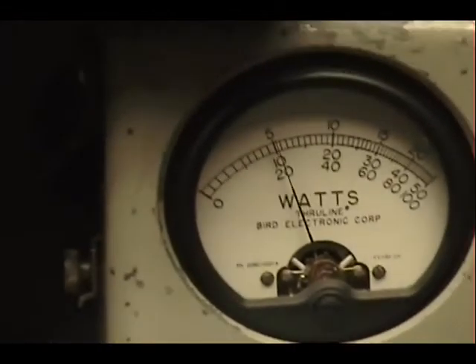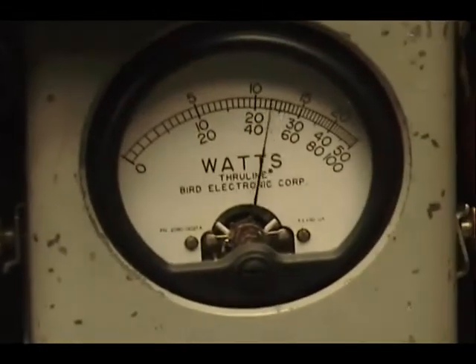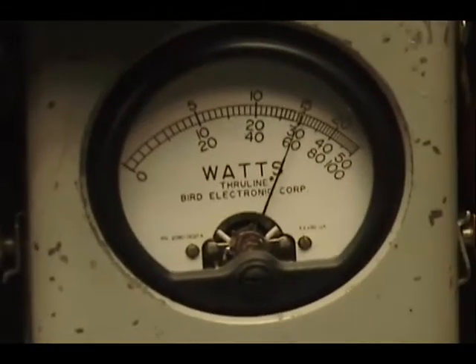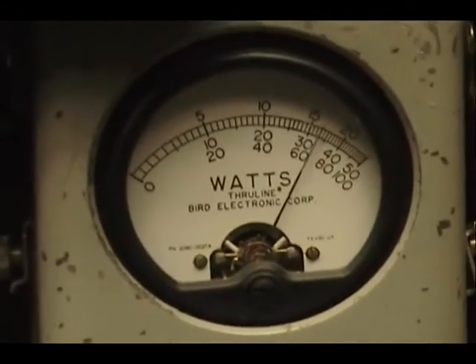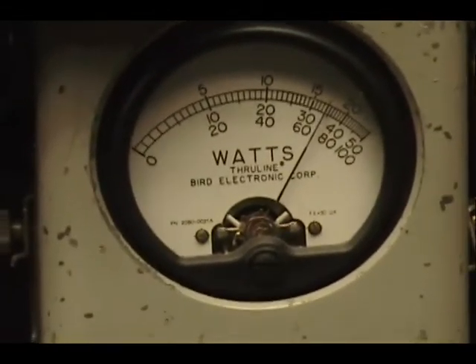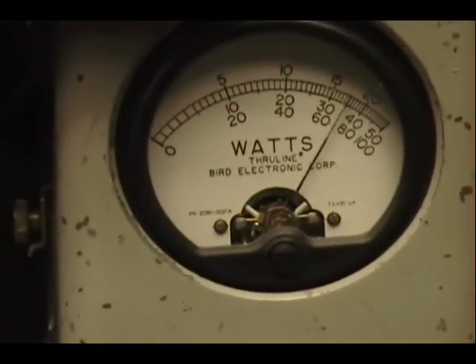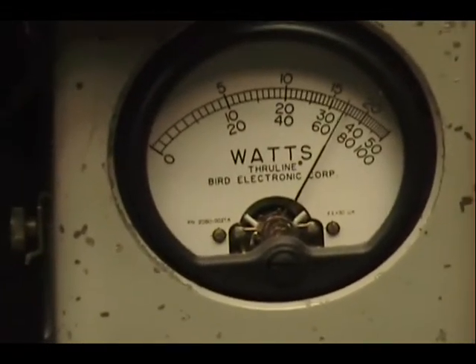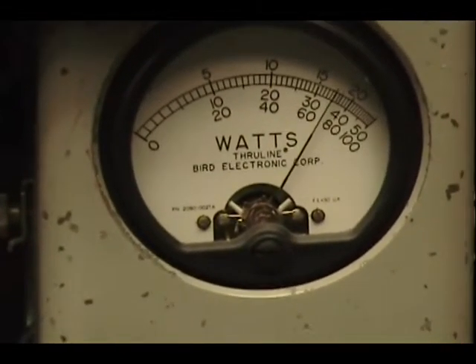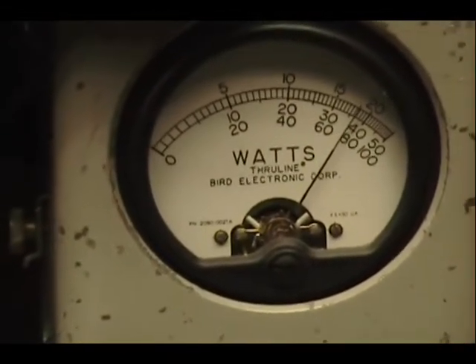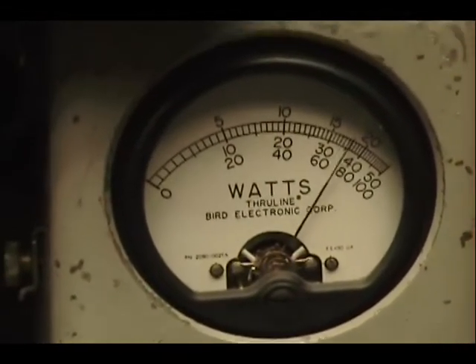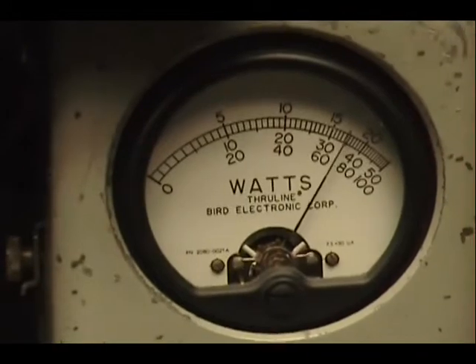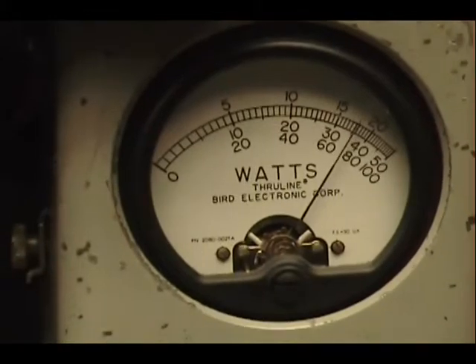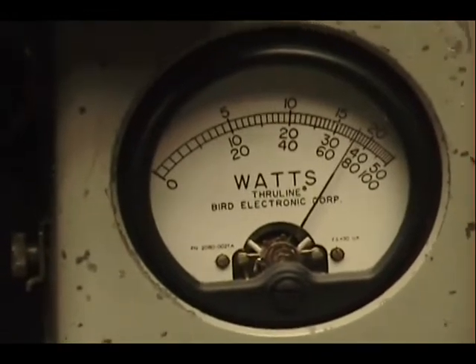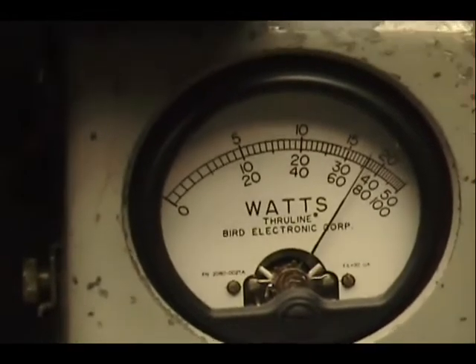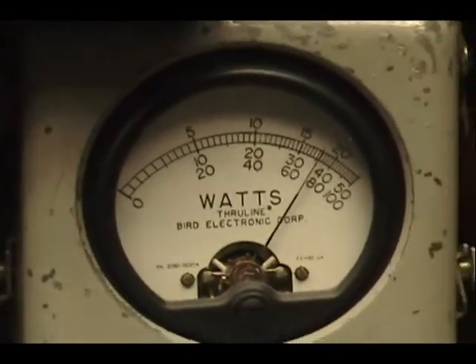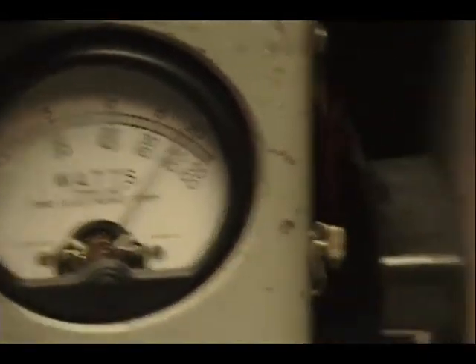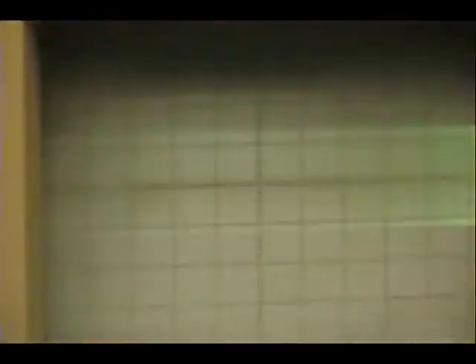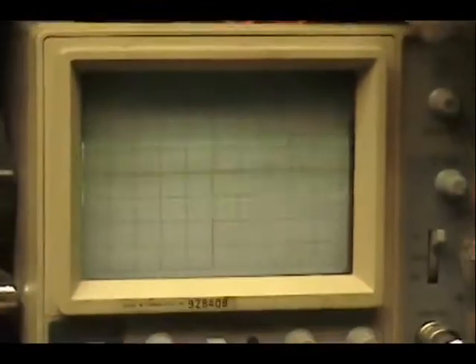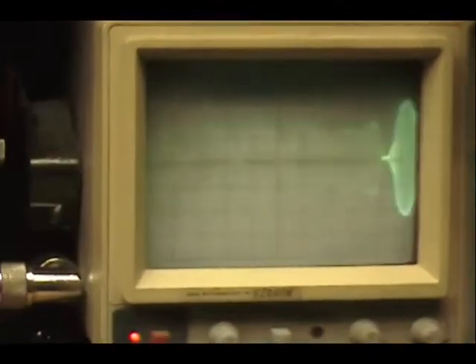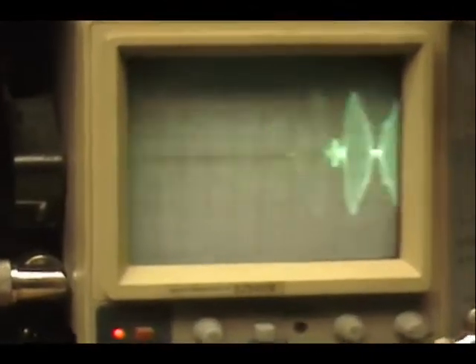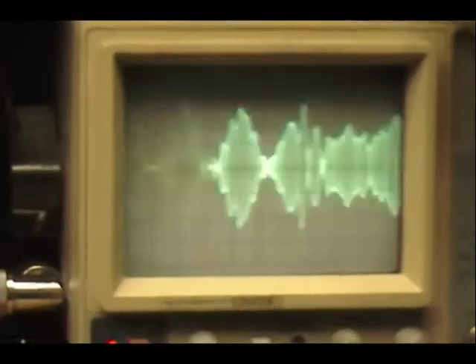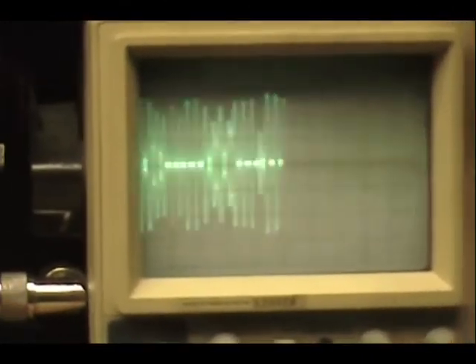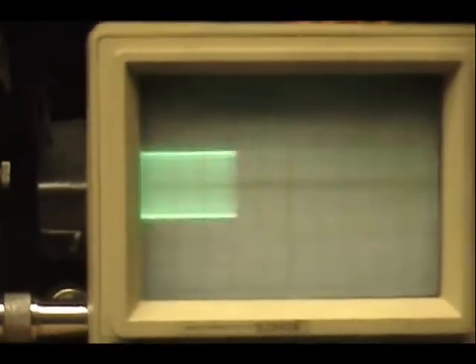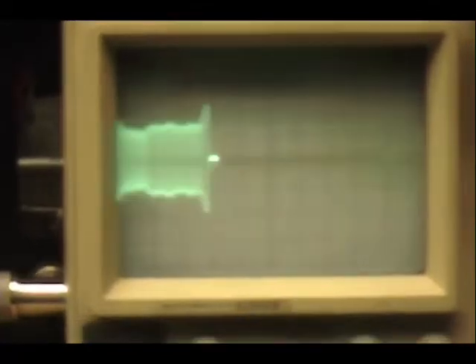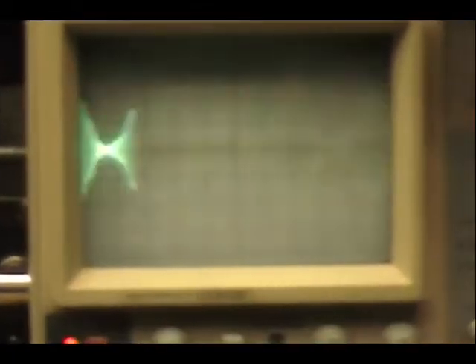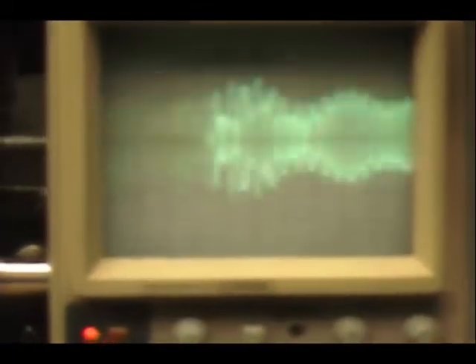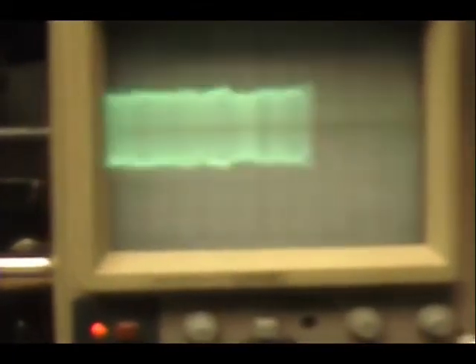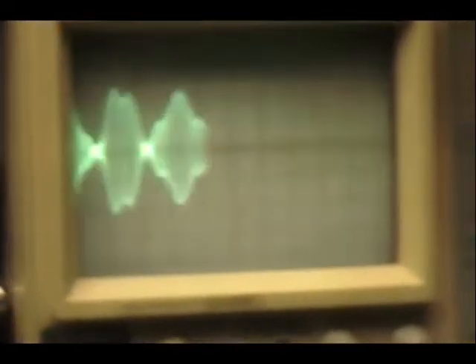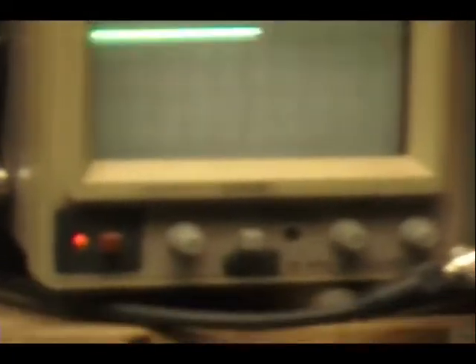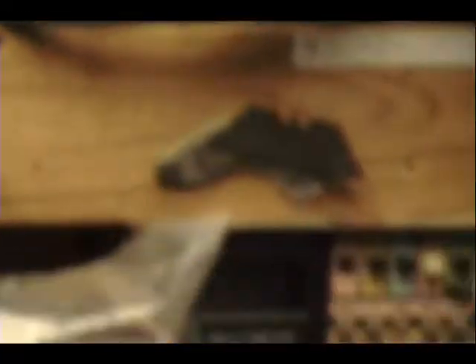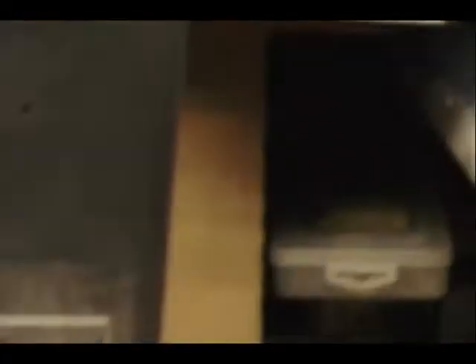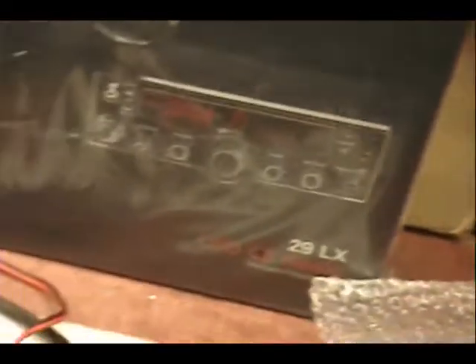Audio check check check check check check. 1, 2, 3, 4, 5. Audio check check check check check. 1, 2, 3, 4, 5. Audio check check check check. 1, 2, 3, 4, 5. All right.